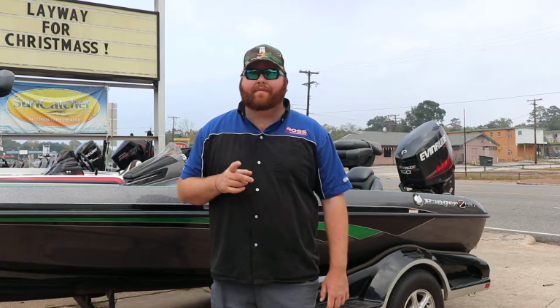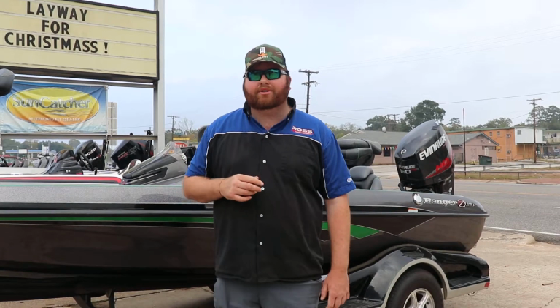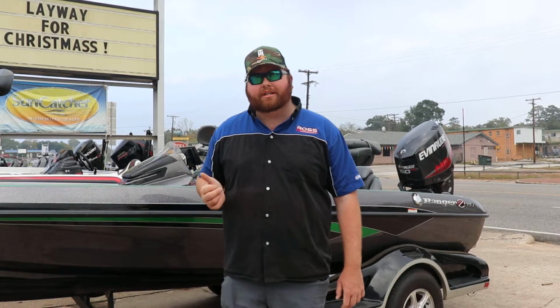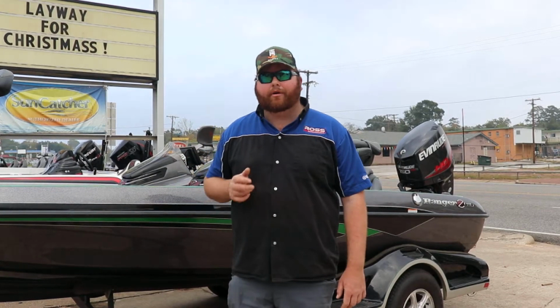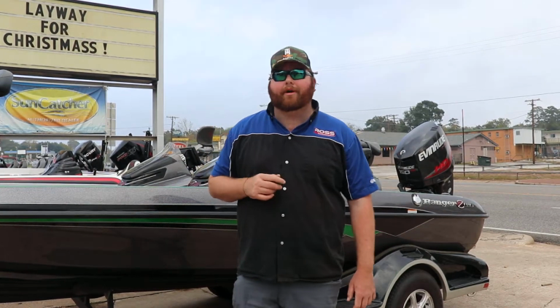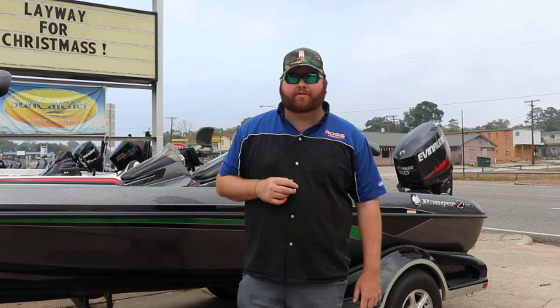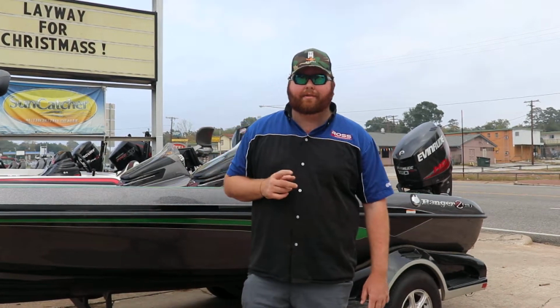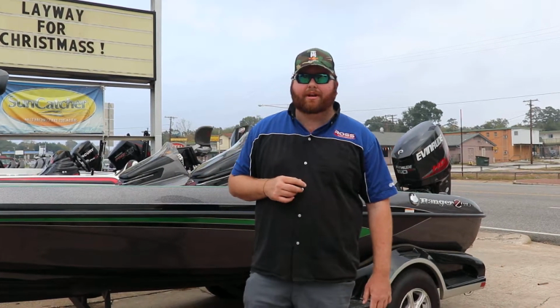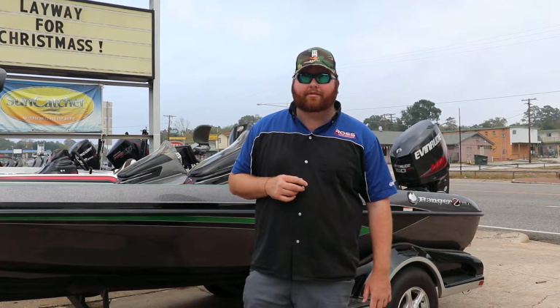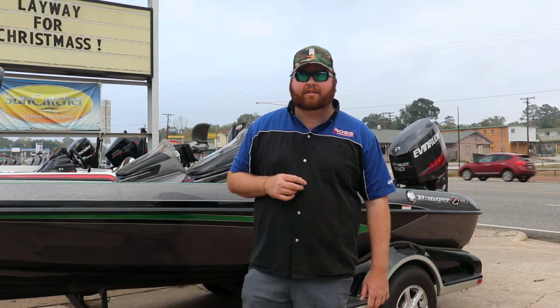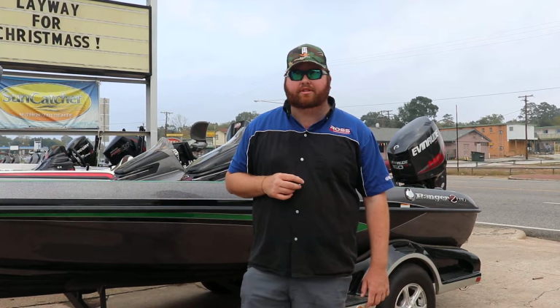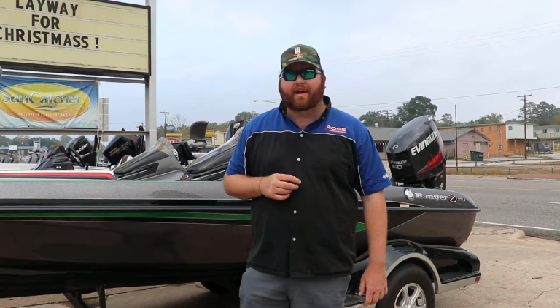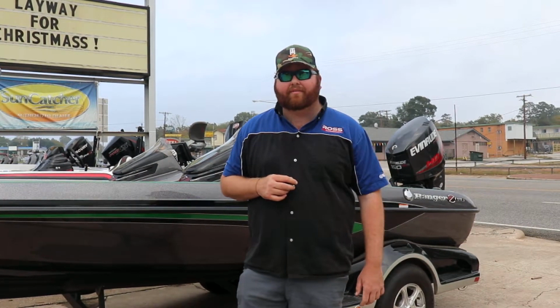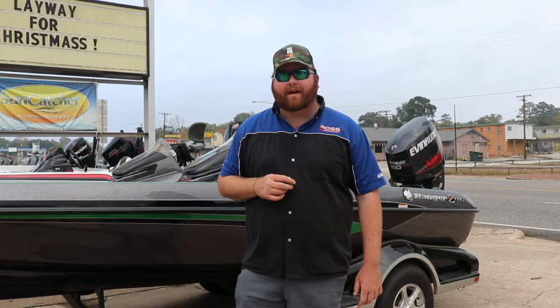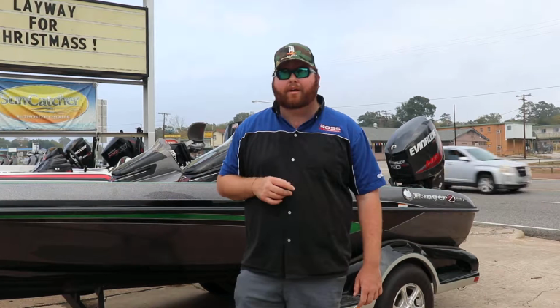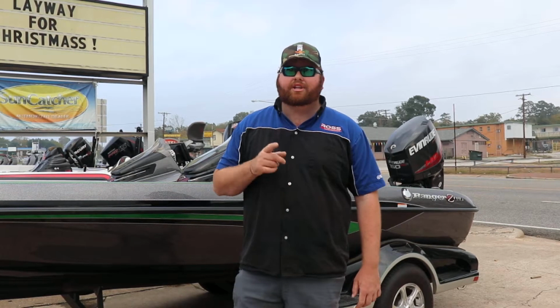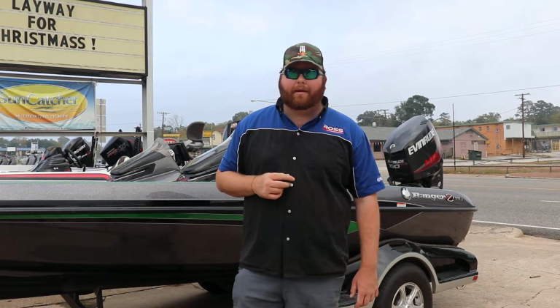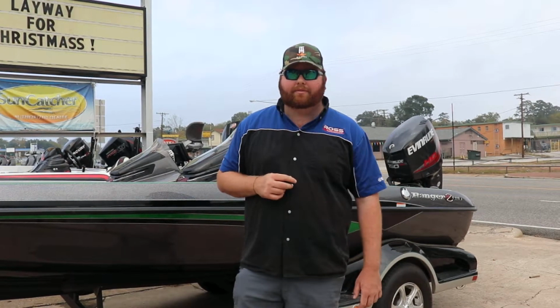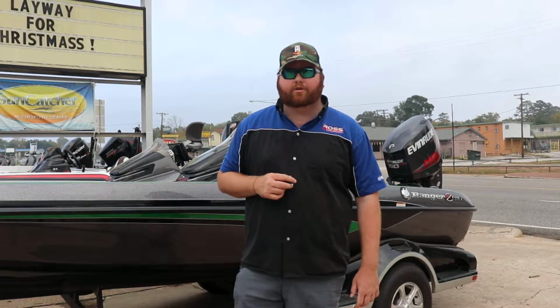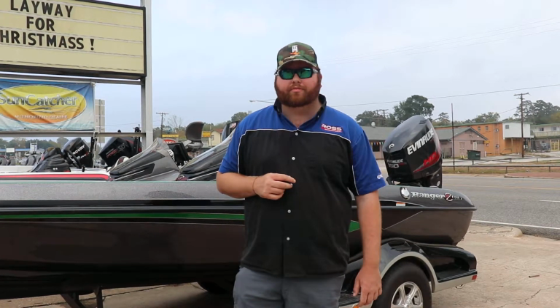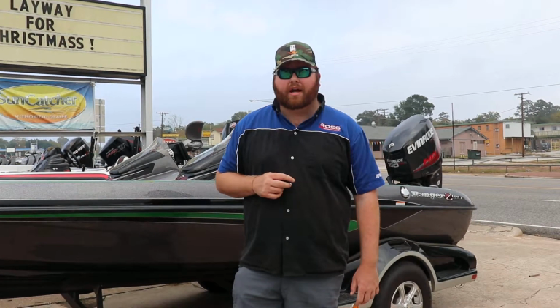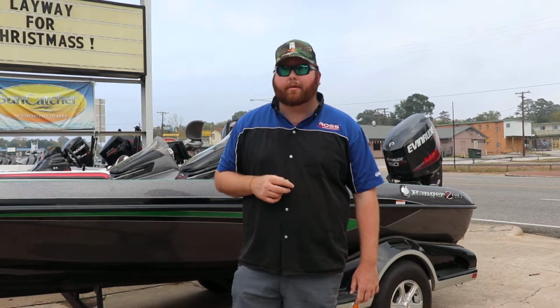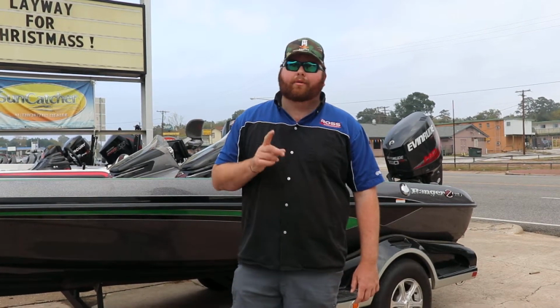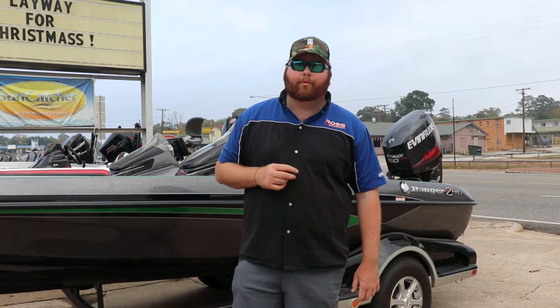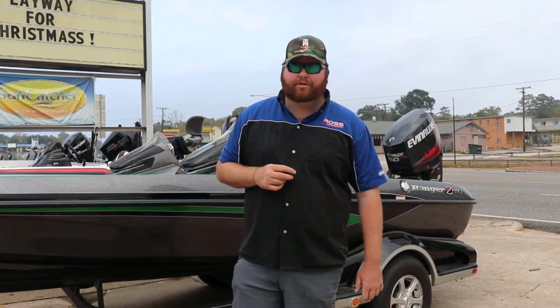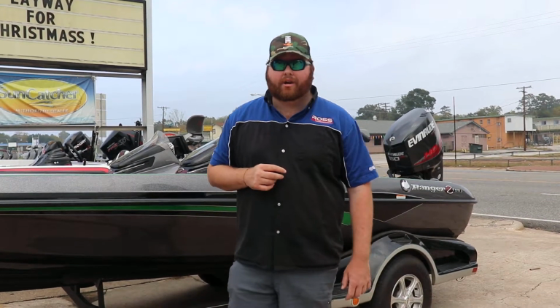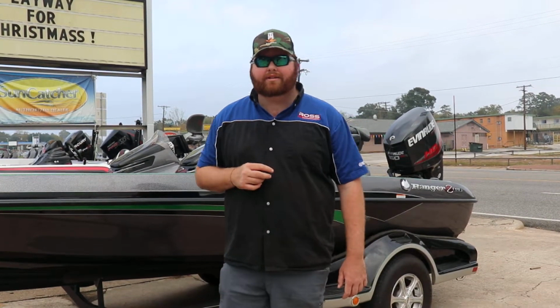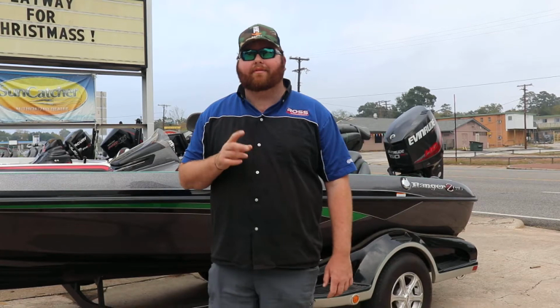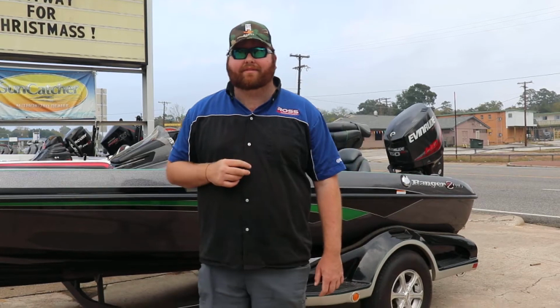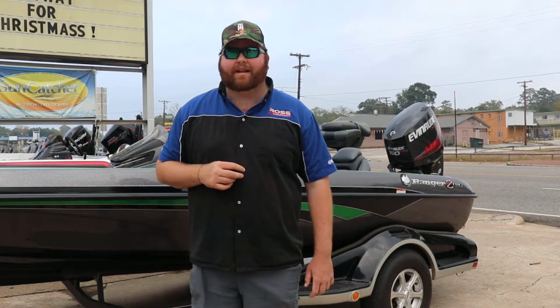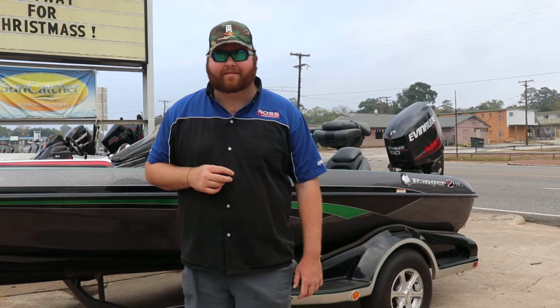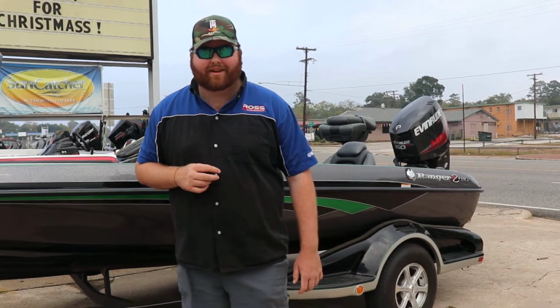If you have any questions on this boat or any of my other inventory, give me a shout at 936-465-5551. Check out my website, rossmotorsports.com. Remember, we do take trade-ins and we have amazing financing. Thank y'all.